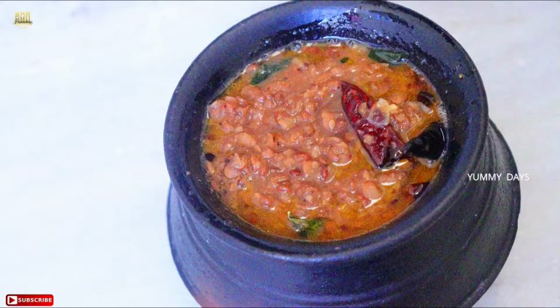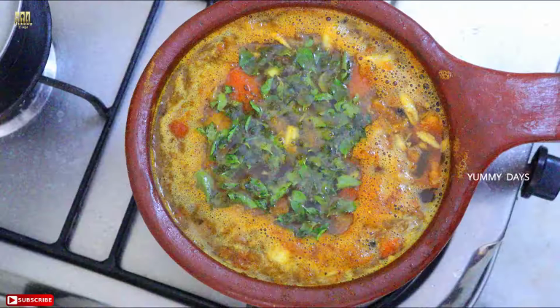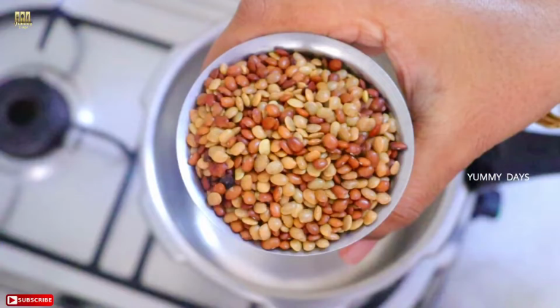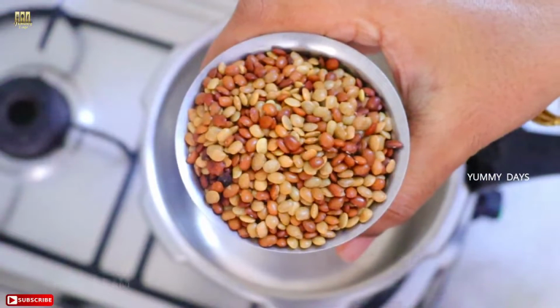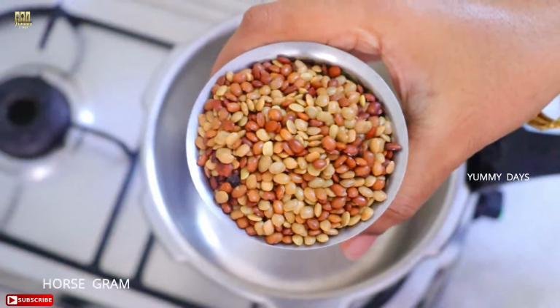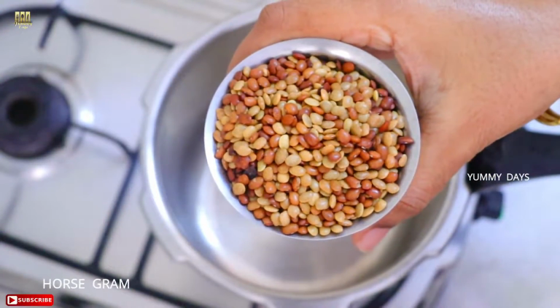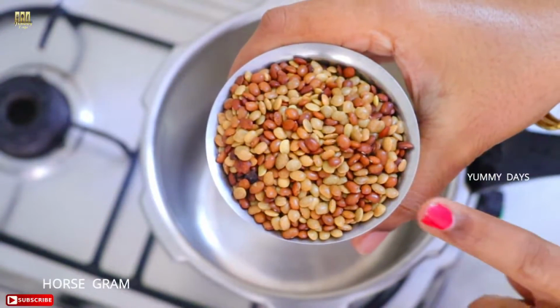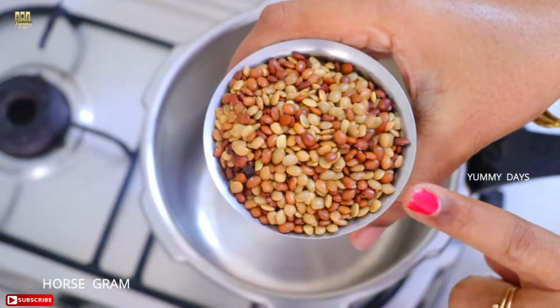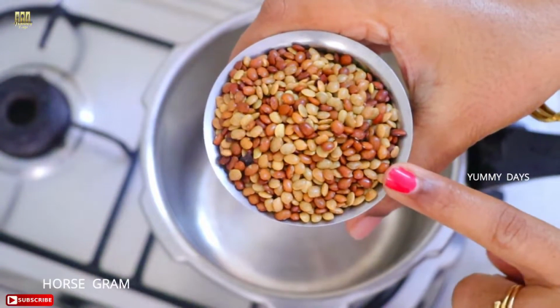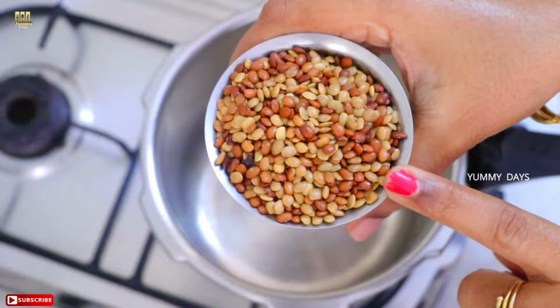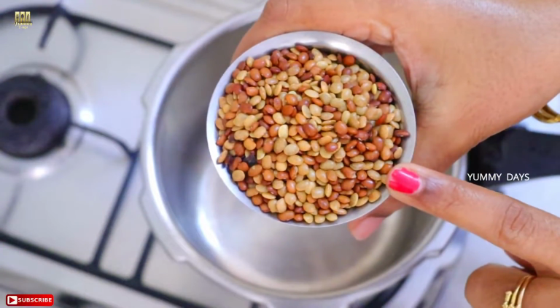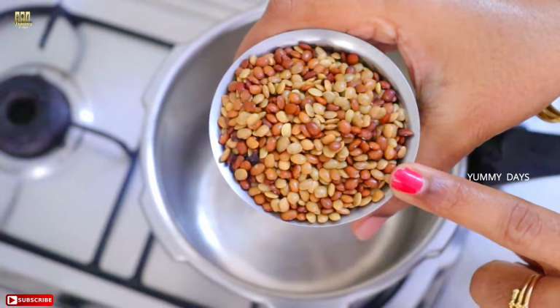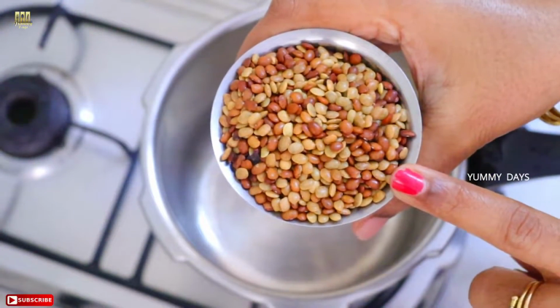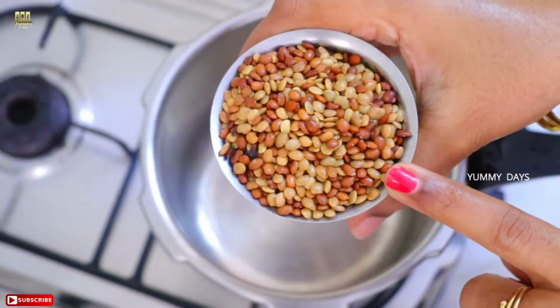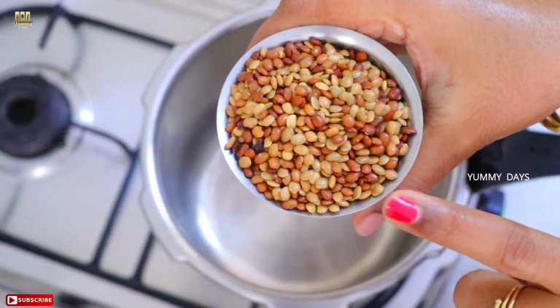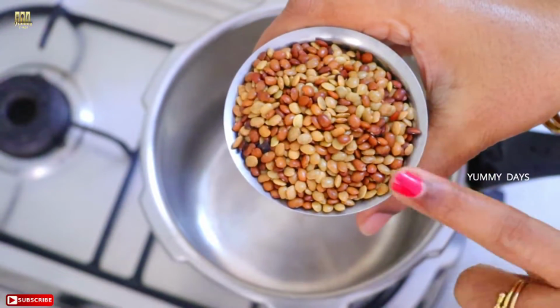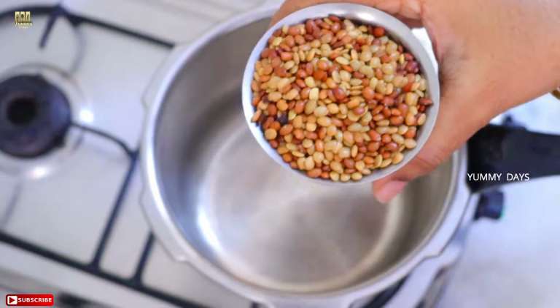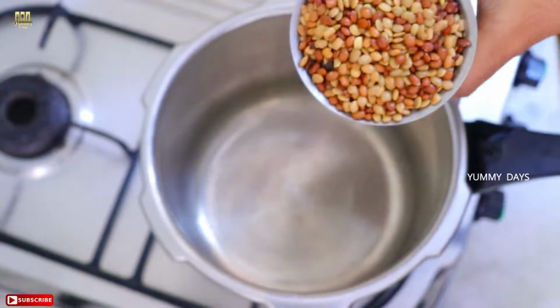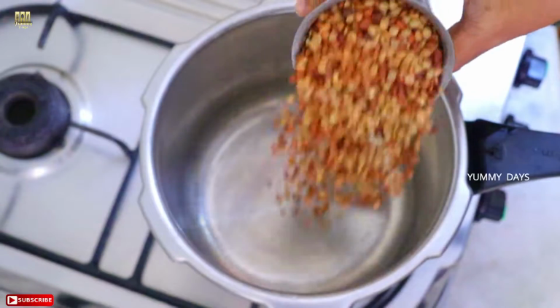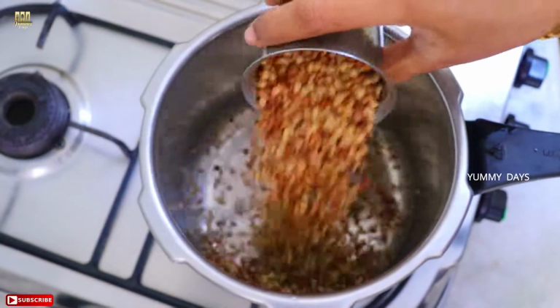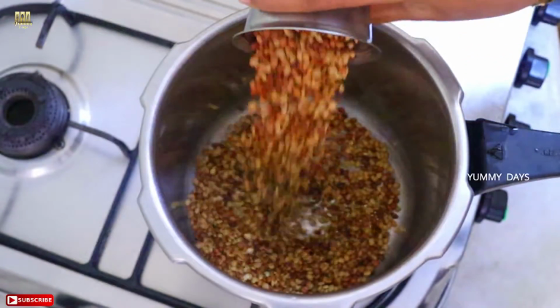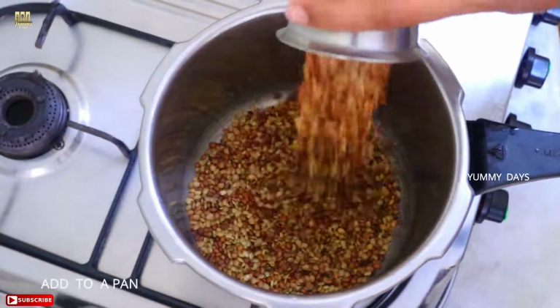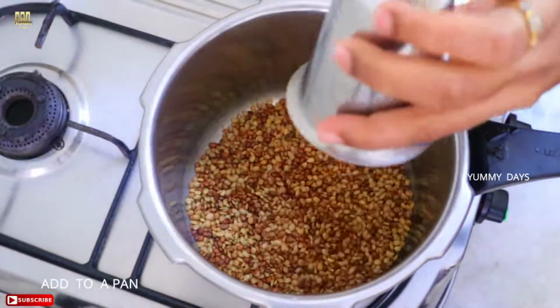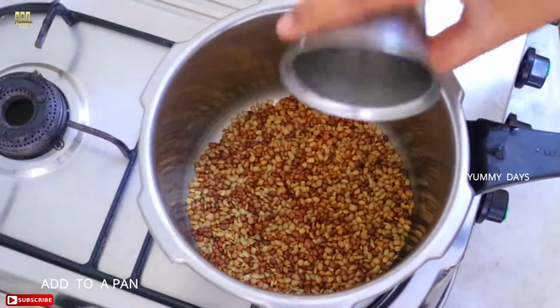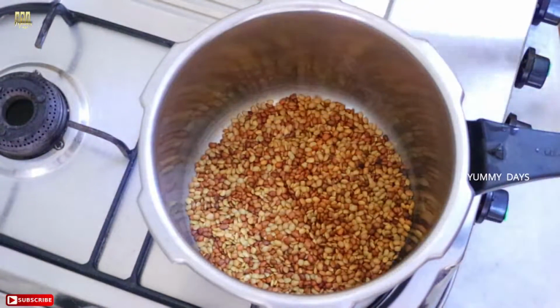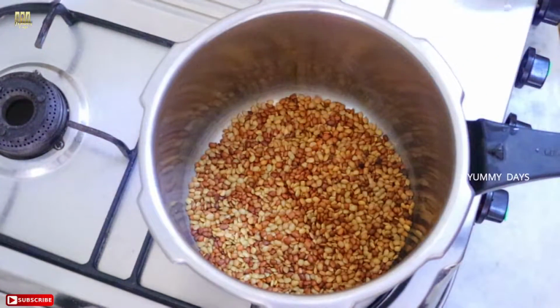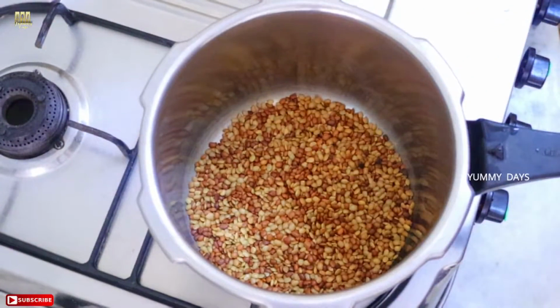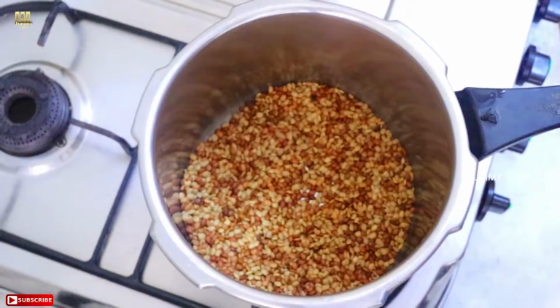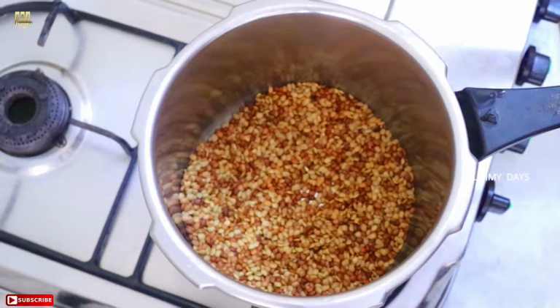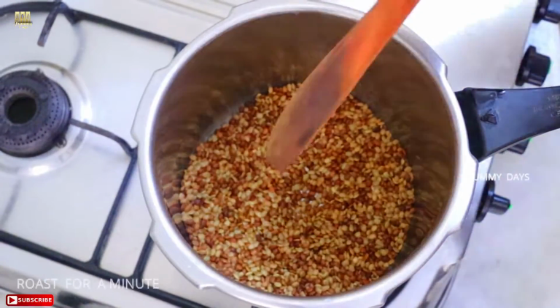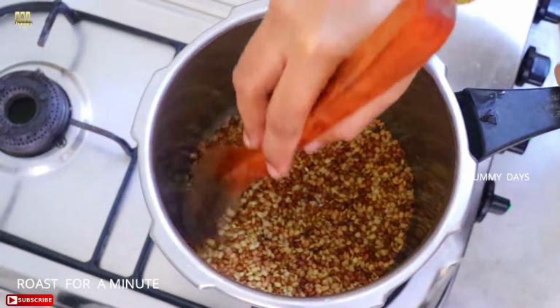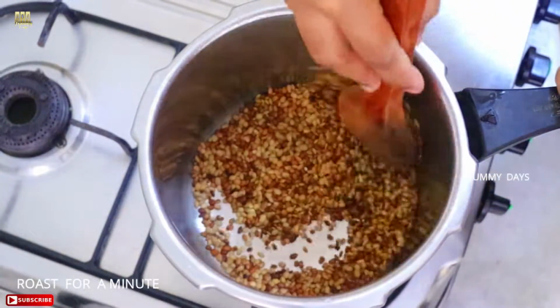Hi friends, welcome back to my channel. Now we can get a nice recipe for this recipe. This recipe is called Cola Russell. Then we can get a nice recipe for this recipe. If you have a nice recipe,